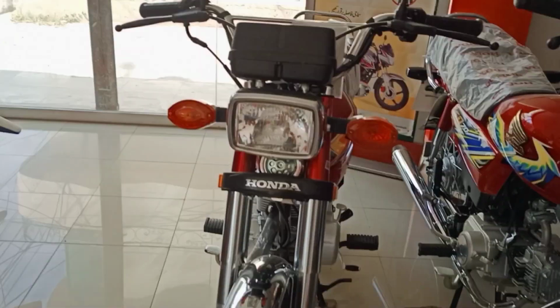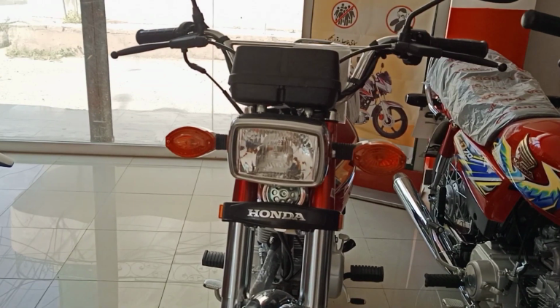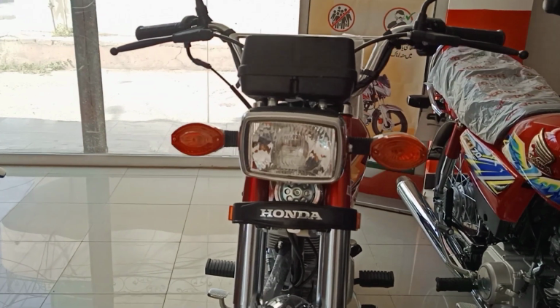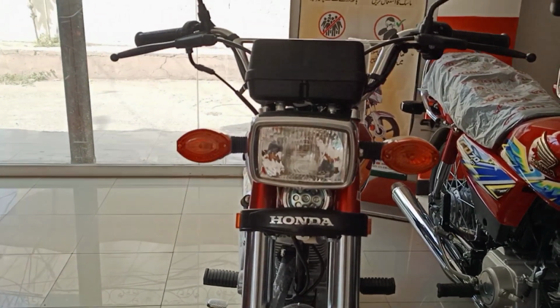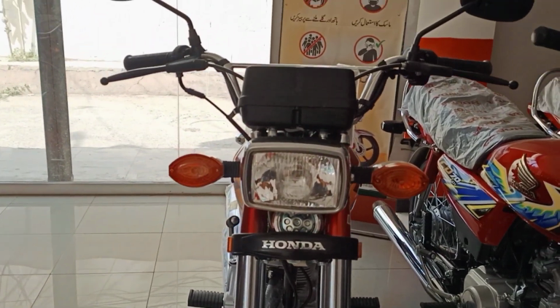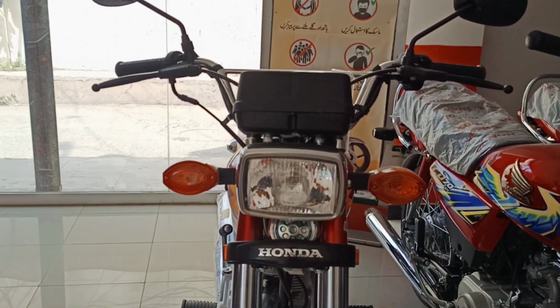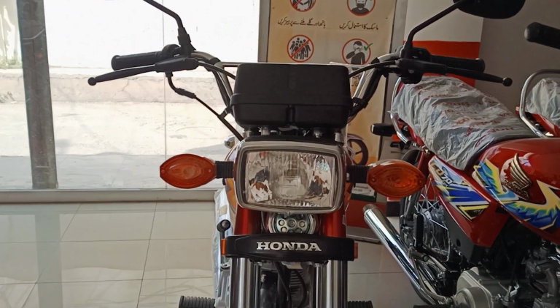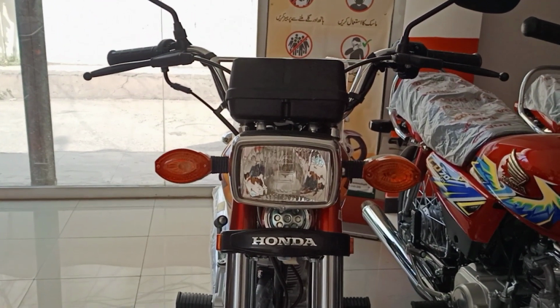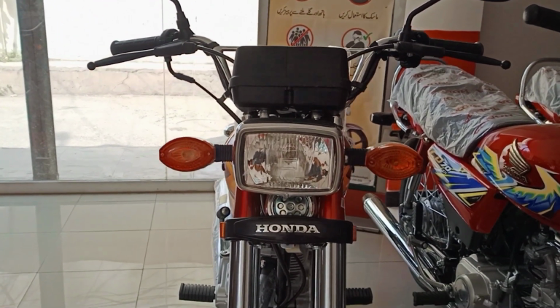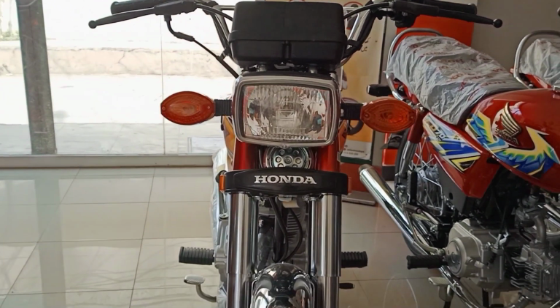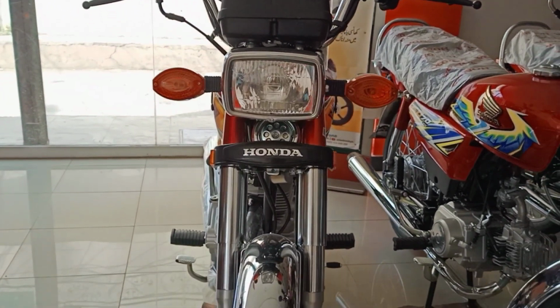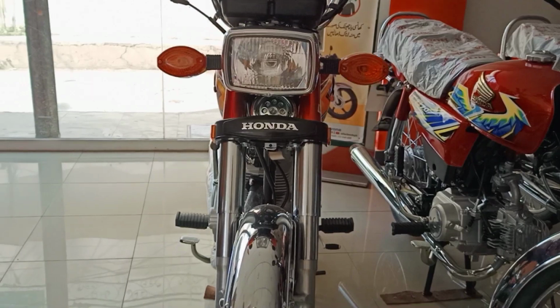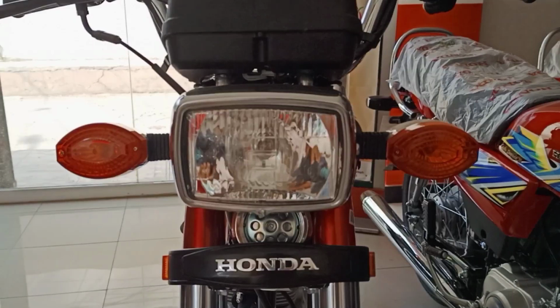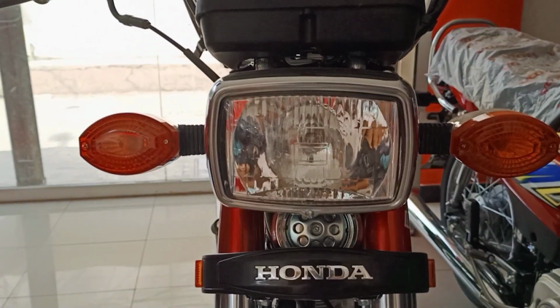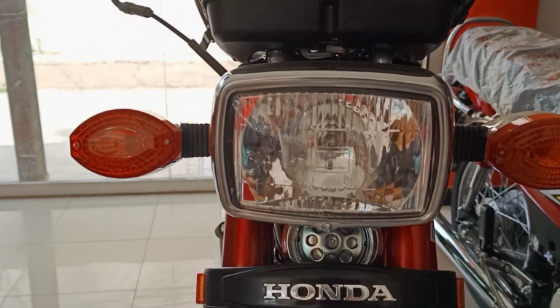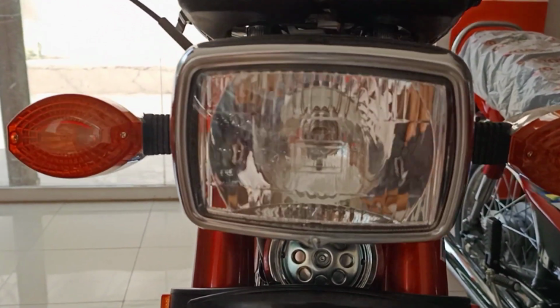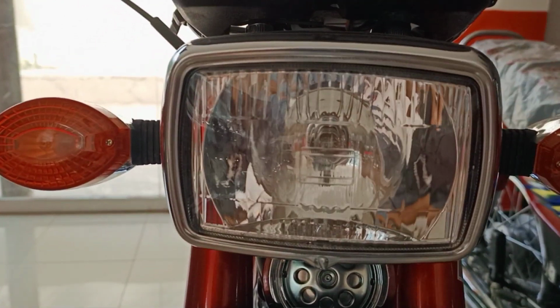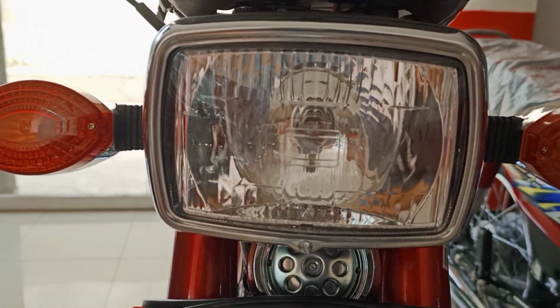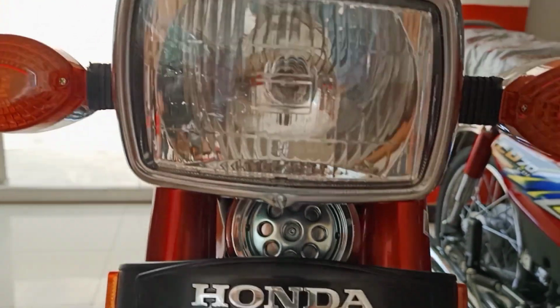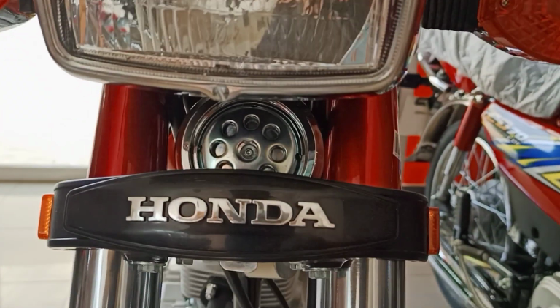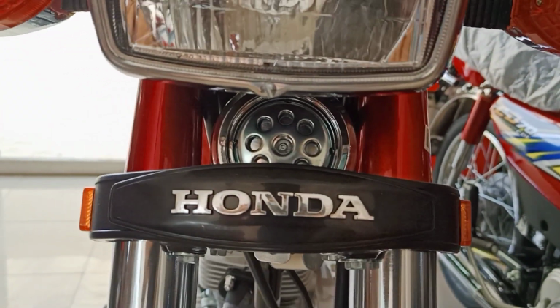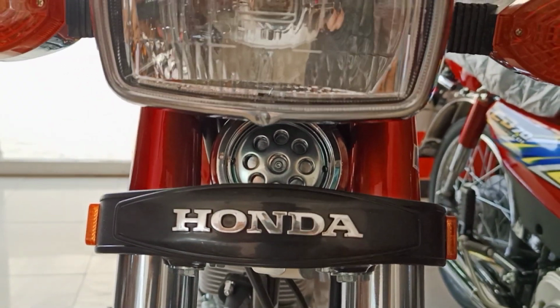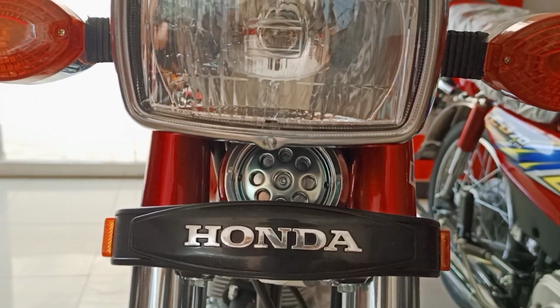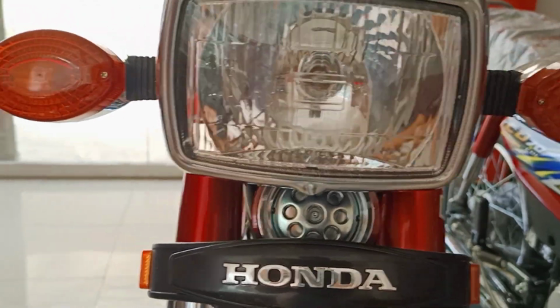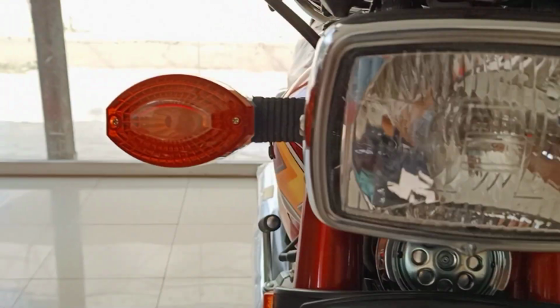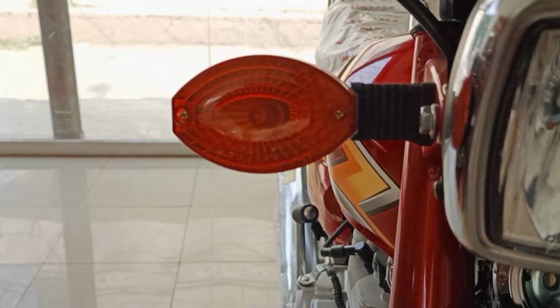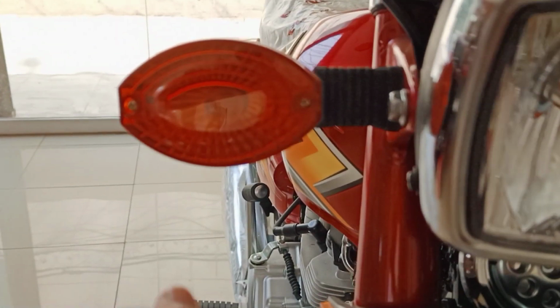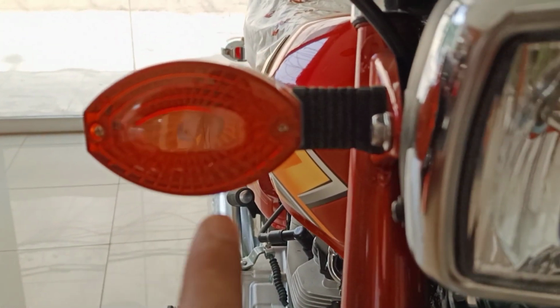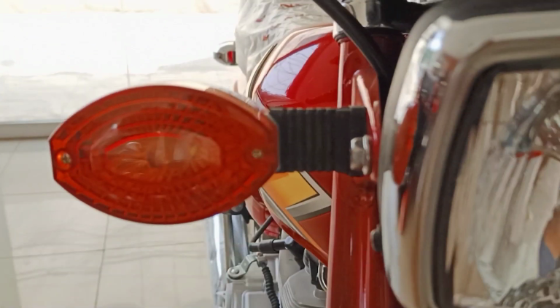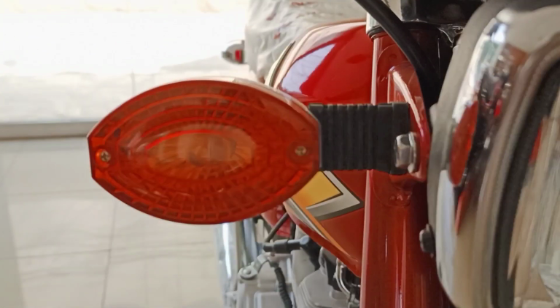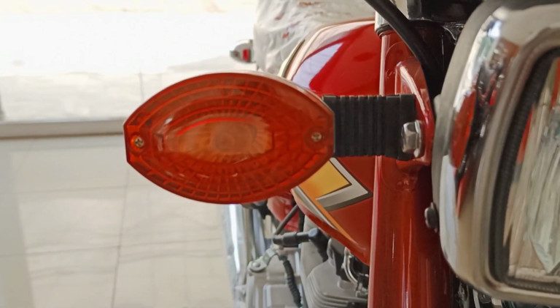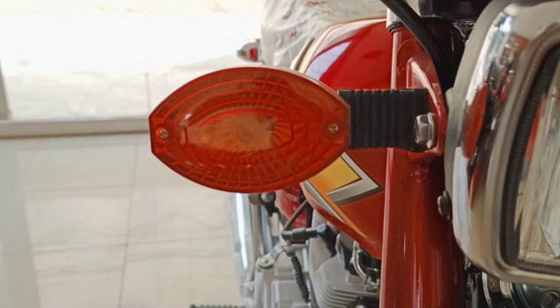Assalamualaikum viewers, today we have a review of a Honda CG125 2021 model. If you talk about the bike in front, you can find a stand like a button on the front and you can find labelling on the front. If you talk about the side indicators, you can find an old school Honda CG125.